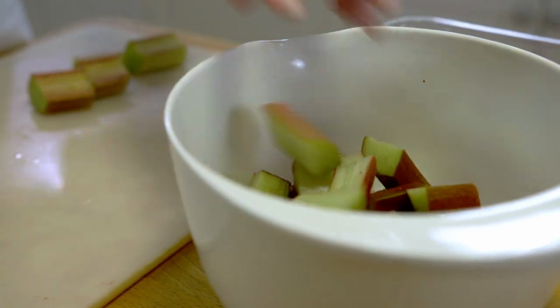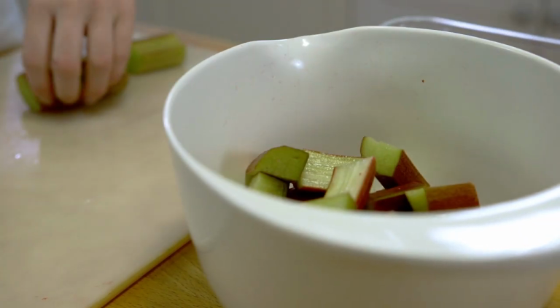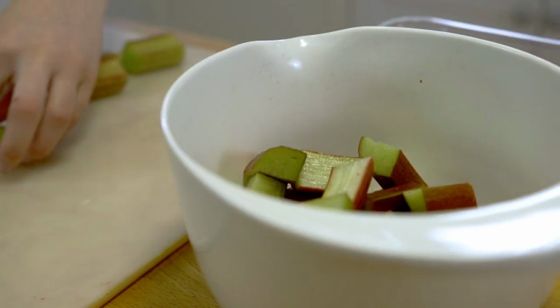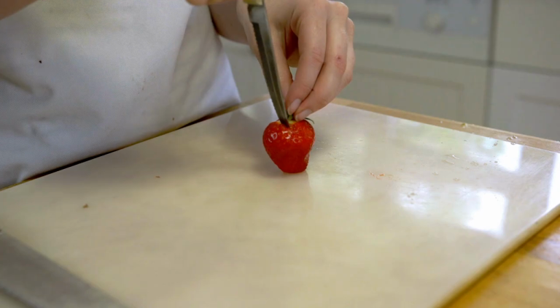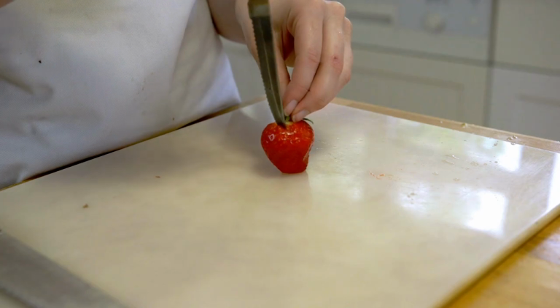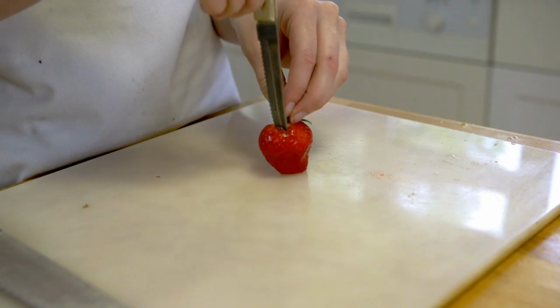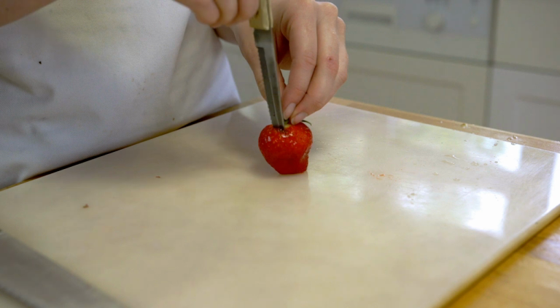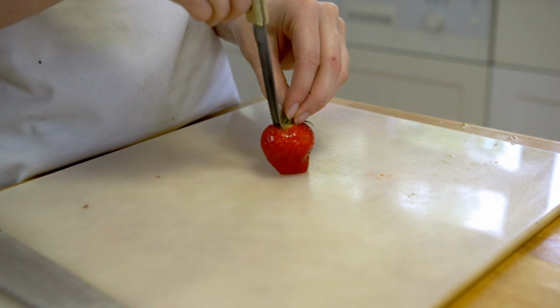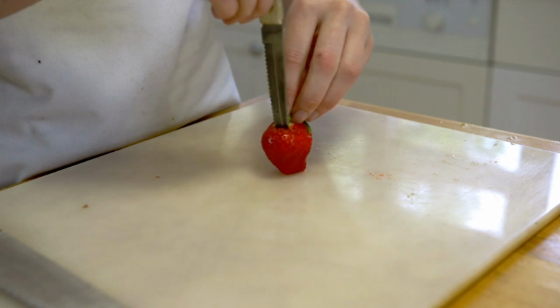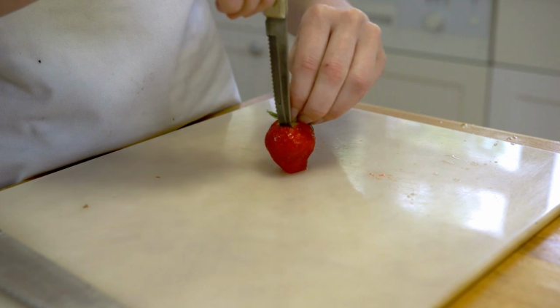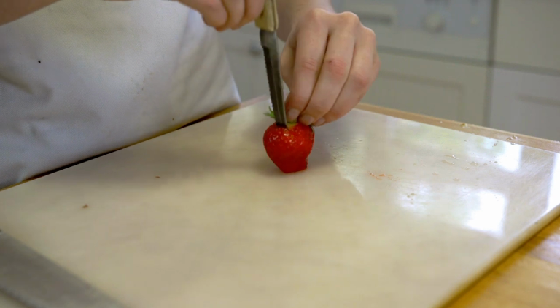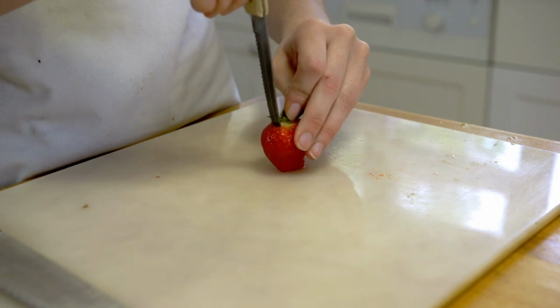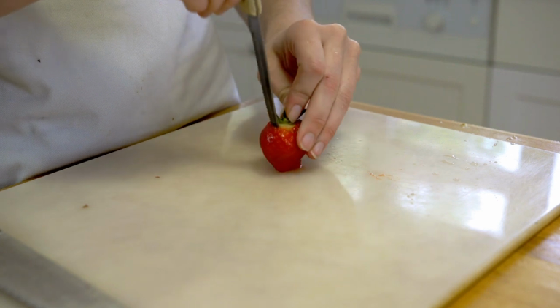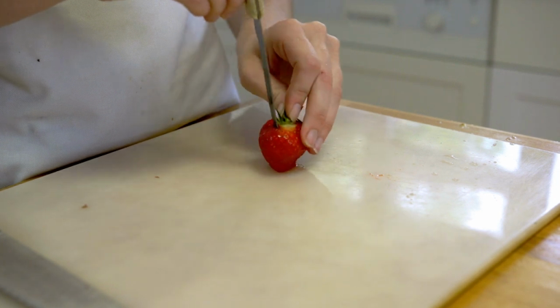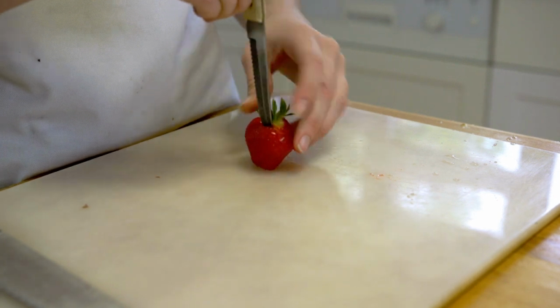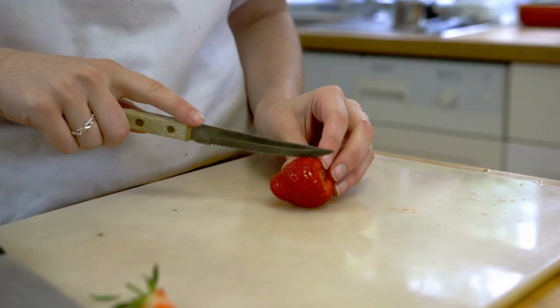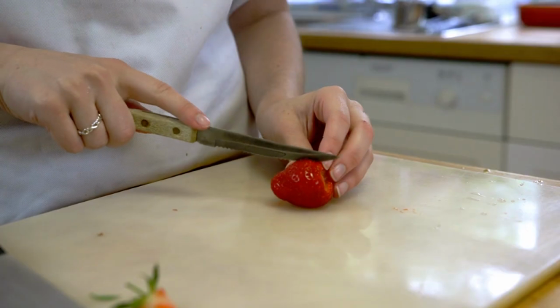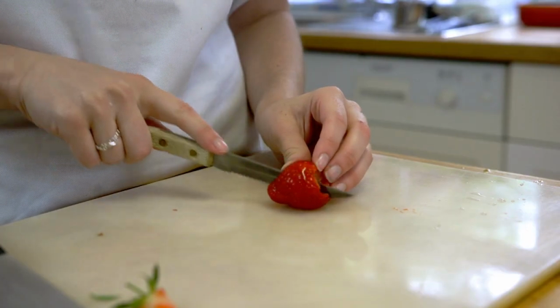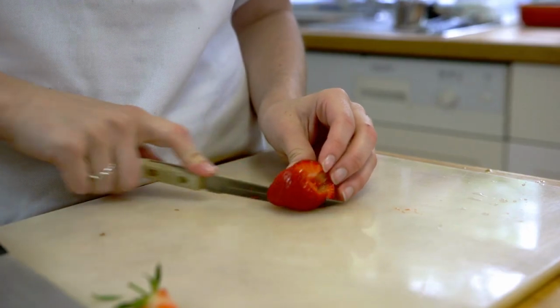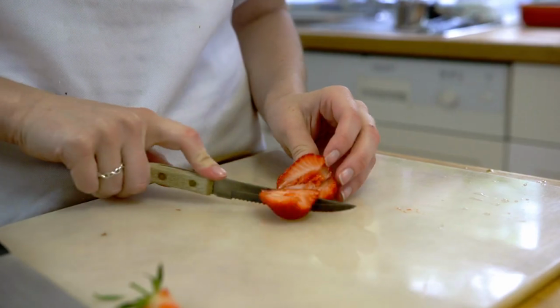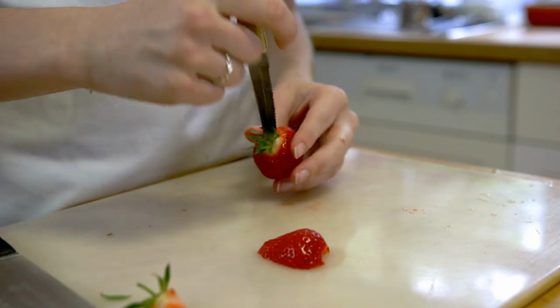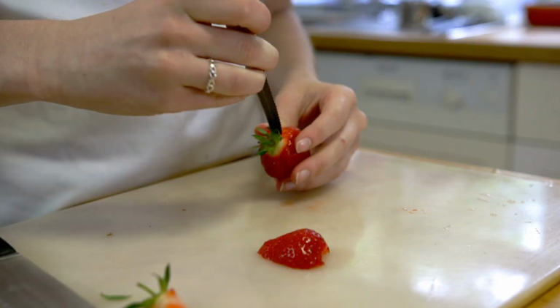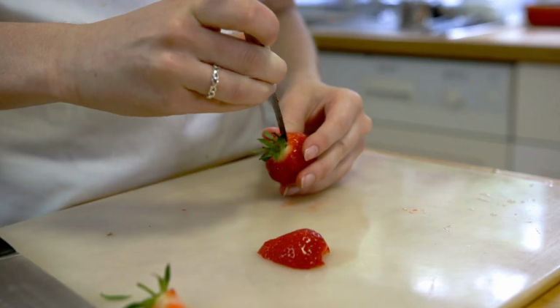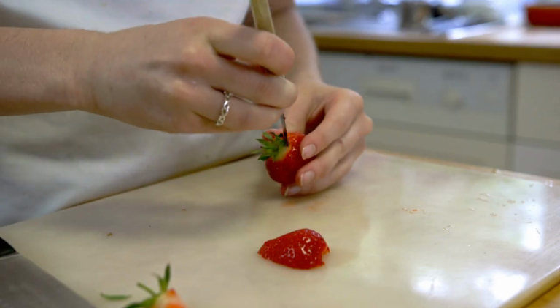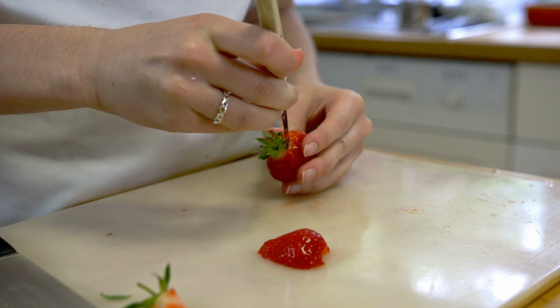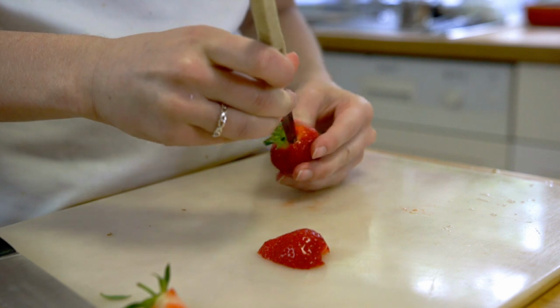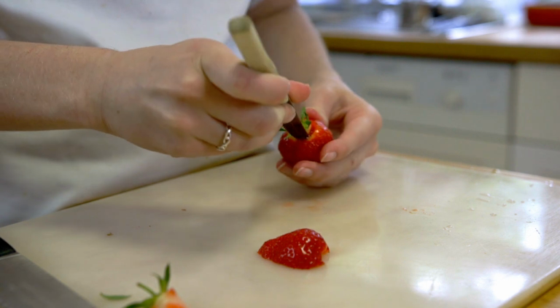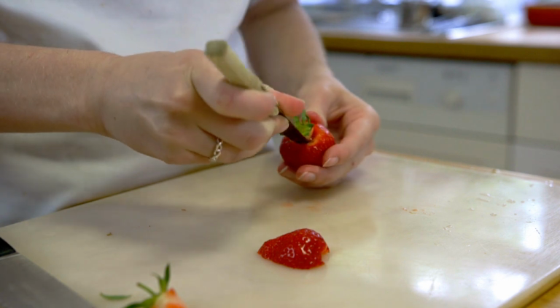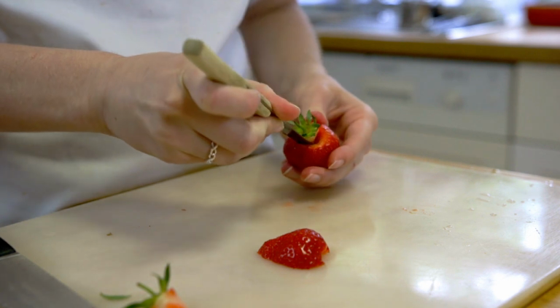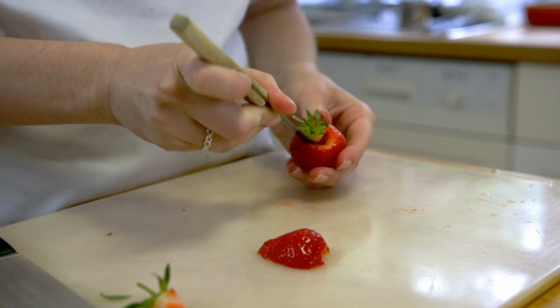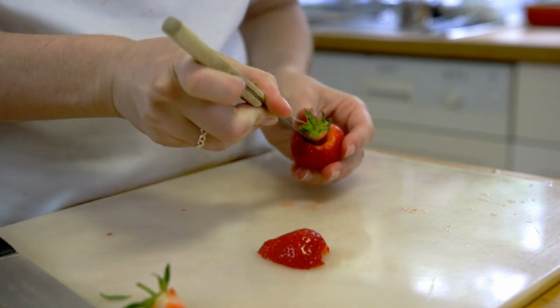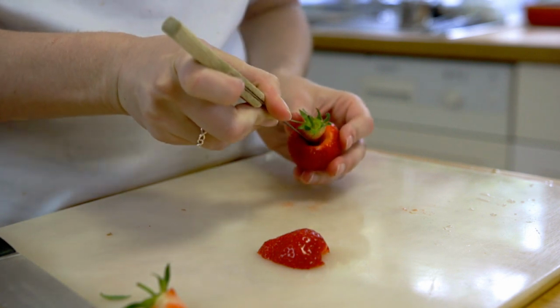For the strawberries, get rid of any of the green stalks and cut them in half, leaving any of the small ones whole, as we don't want them too small creating a mush.